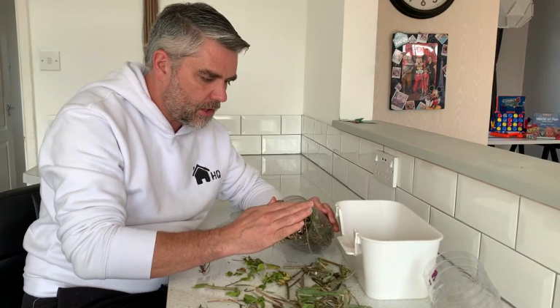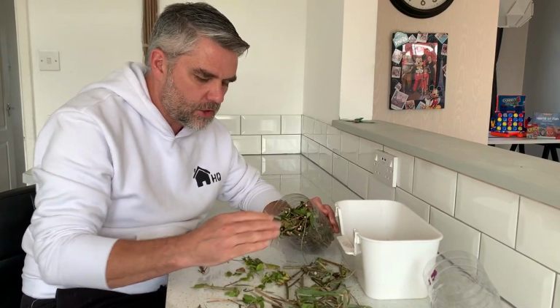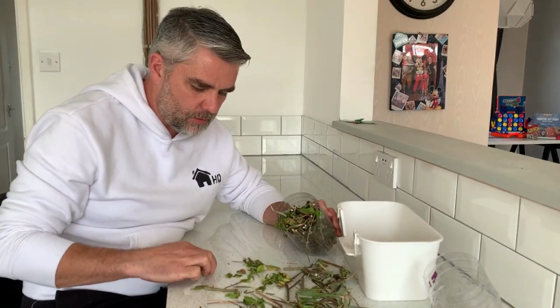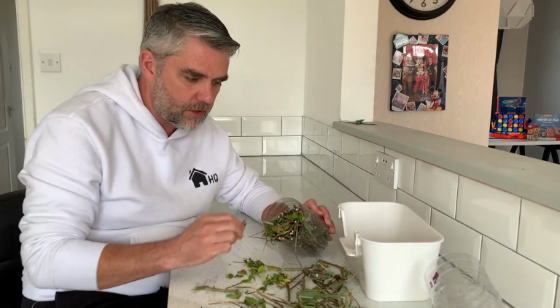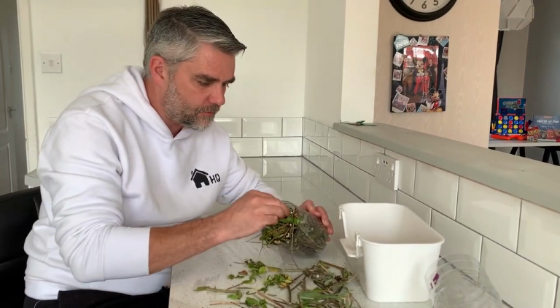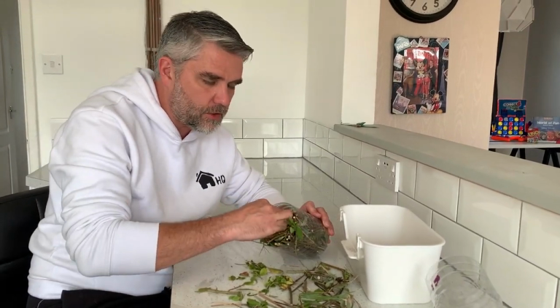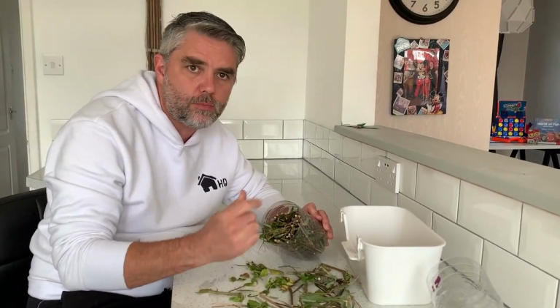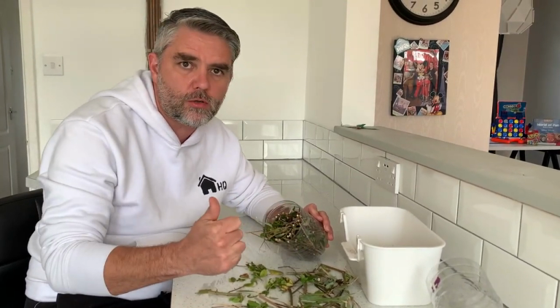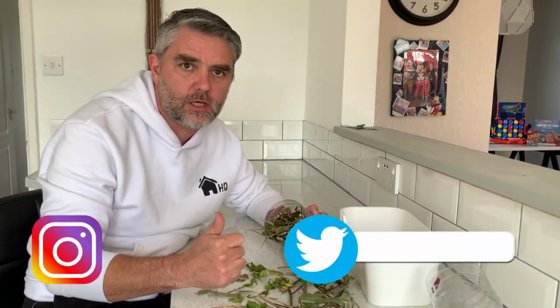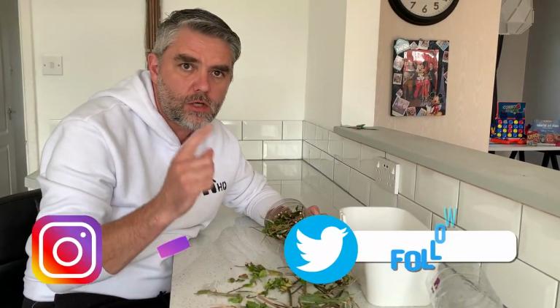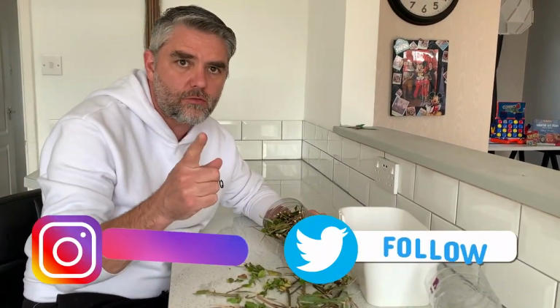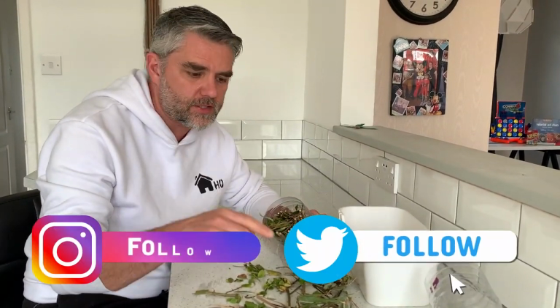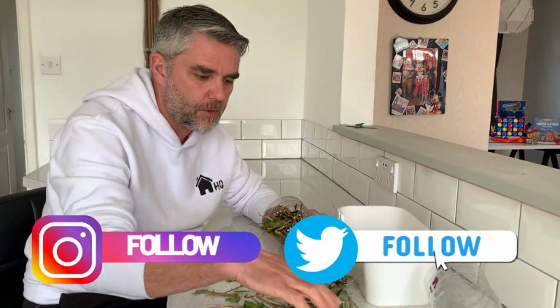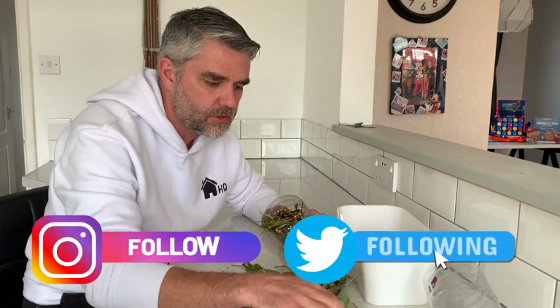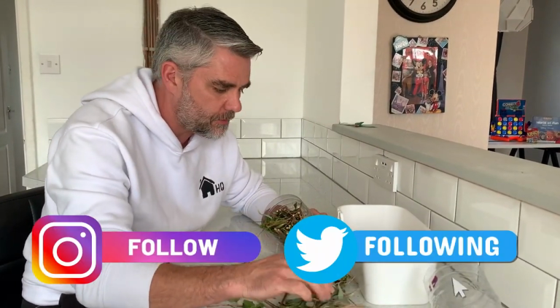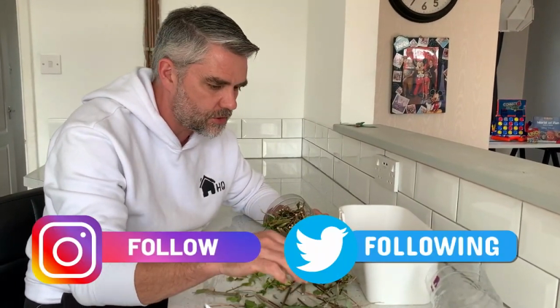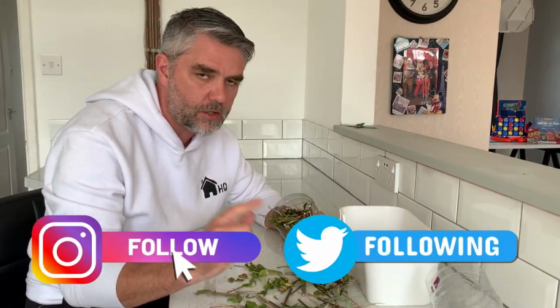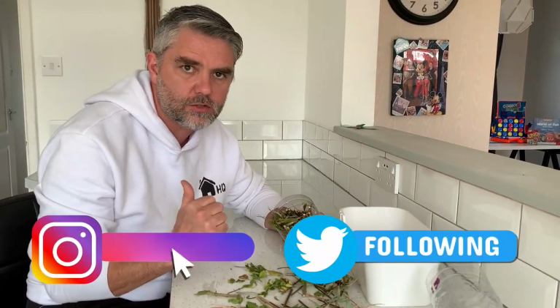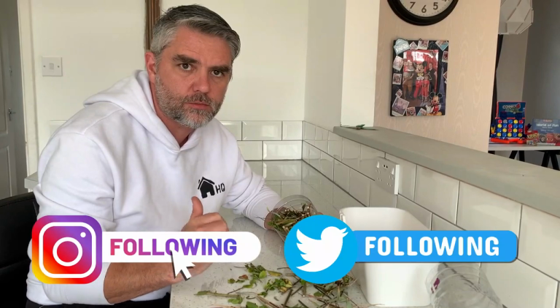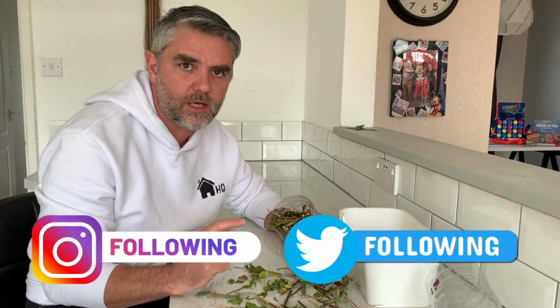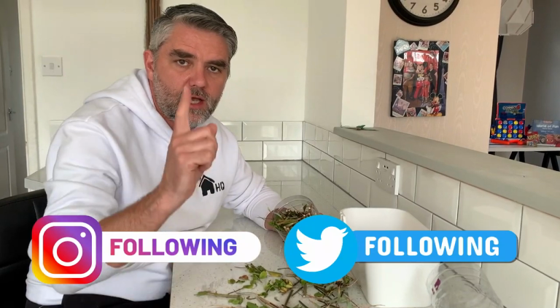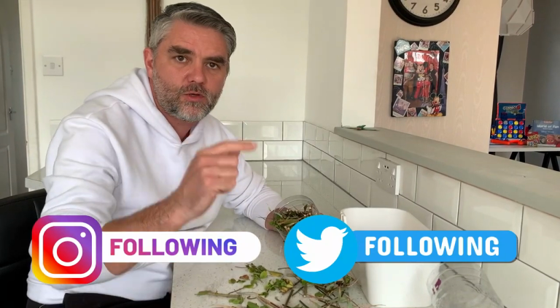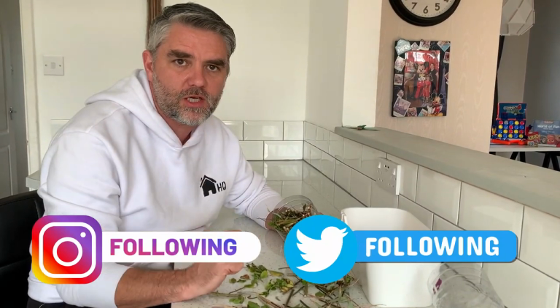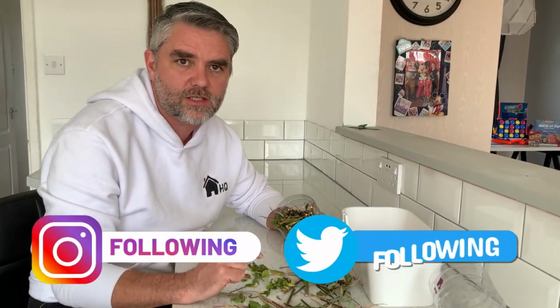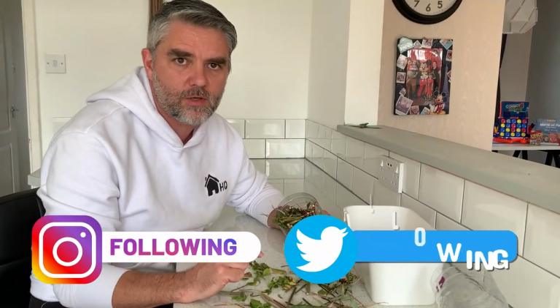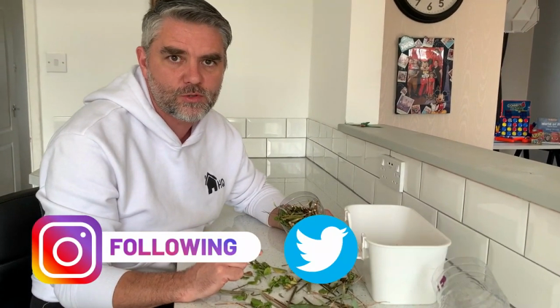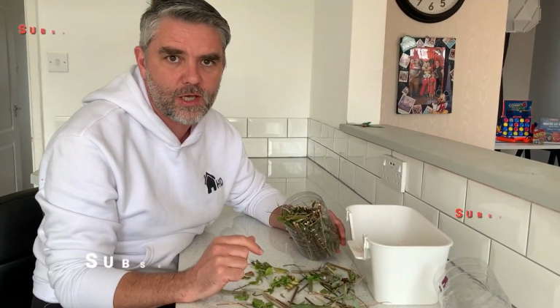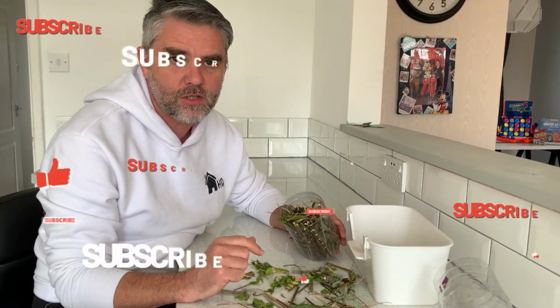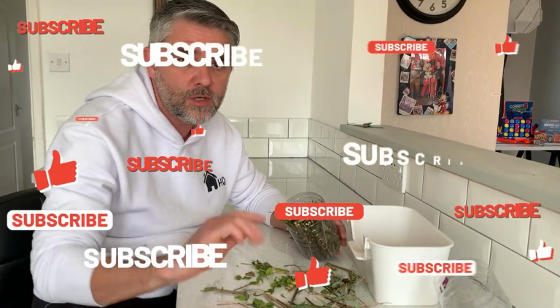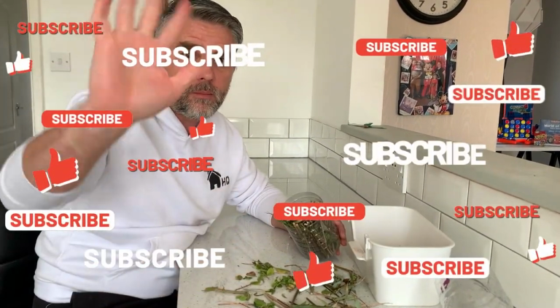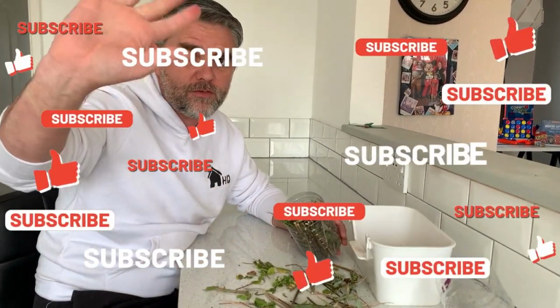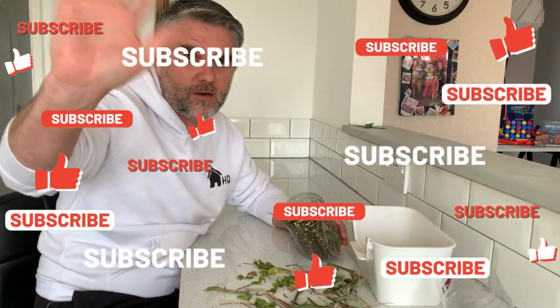Guys, I hope you have great fun making your bug hotel. Don't forget to post a picture of it on our social media, and we'll see you next time on Homeschooling HQ. Bye for now!